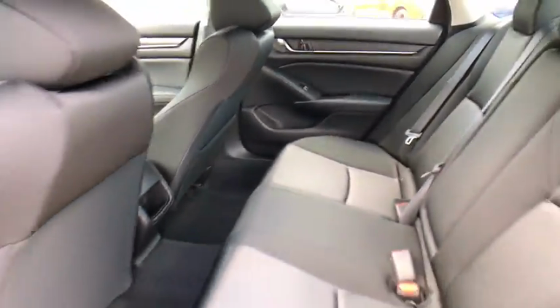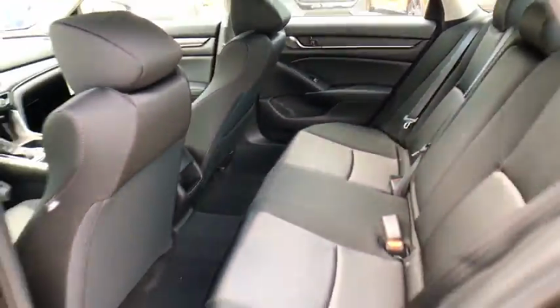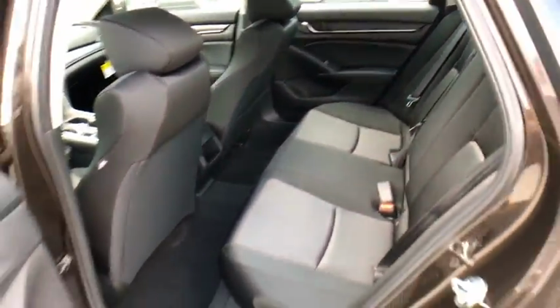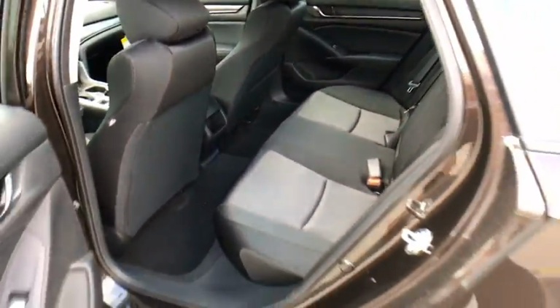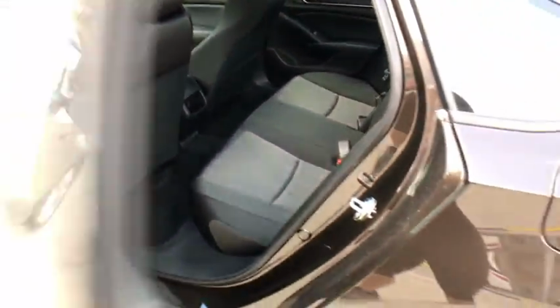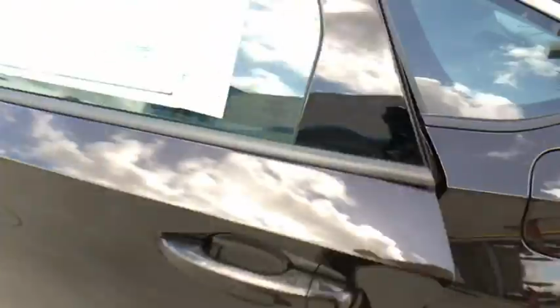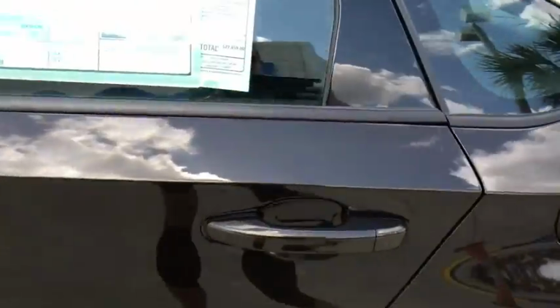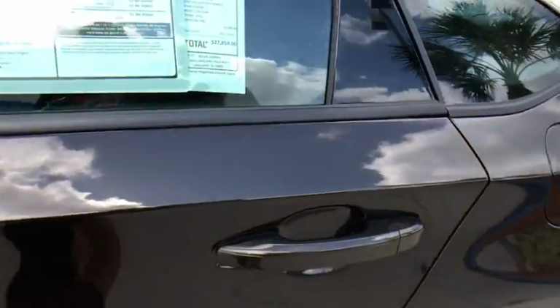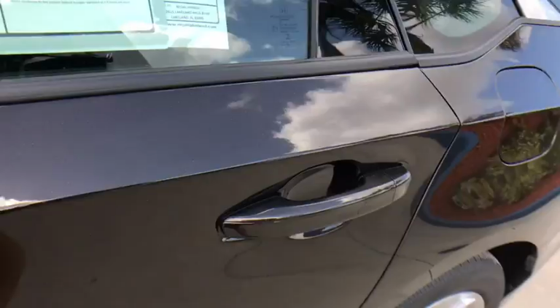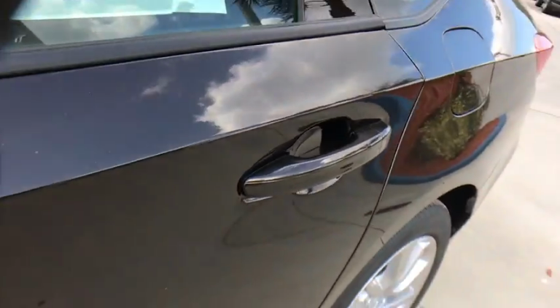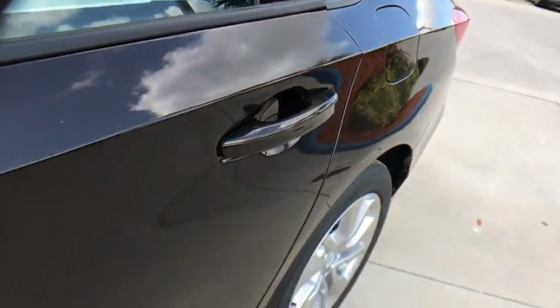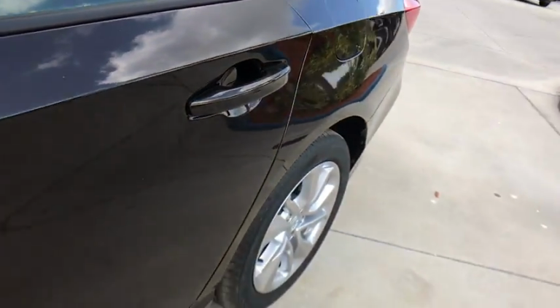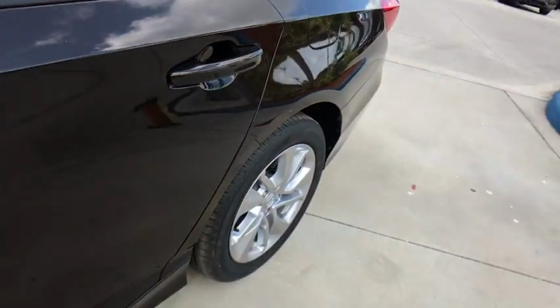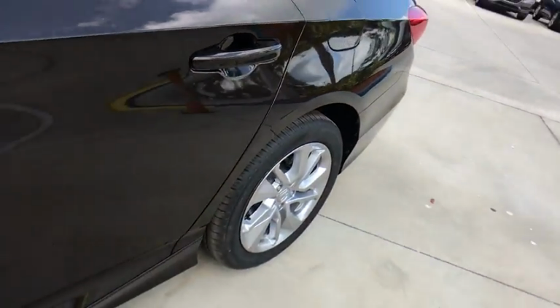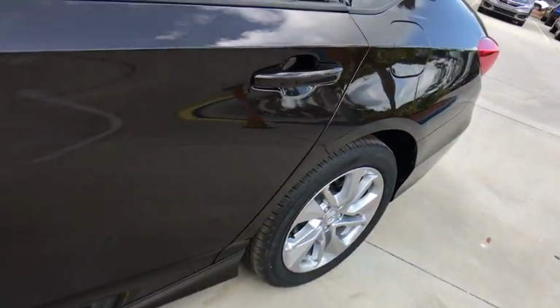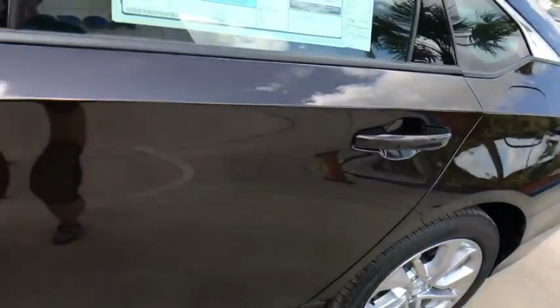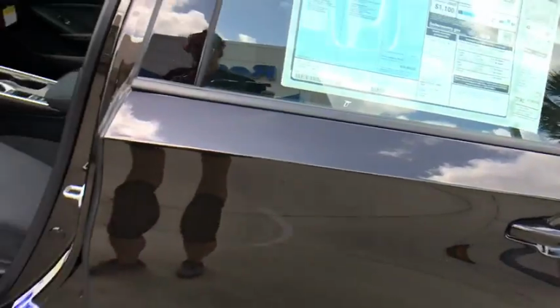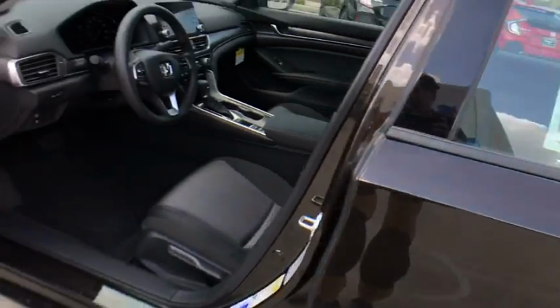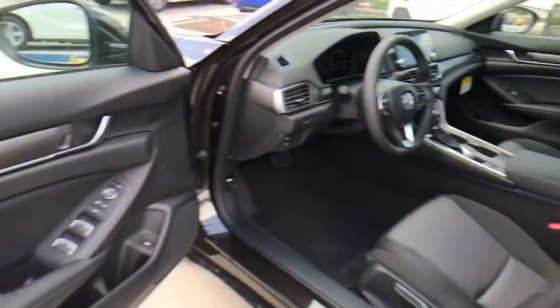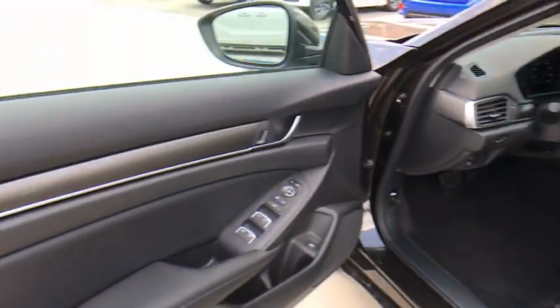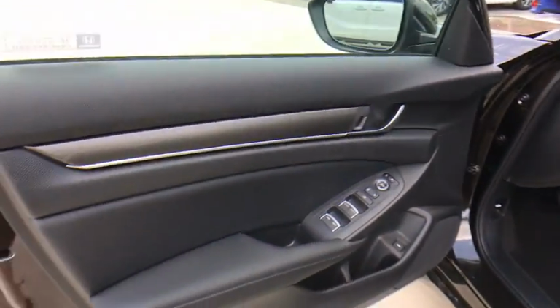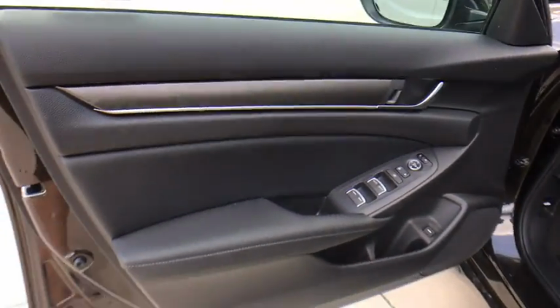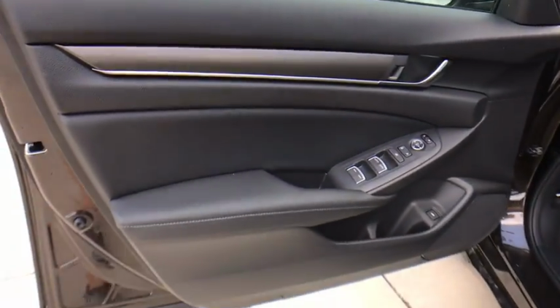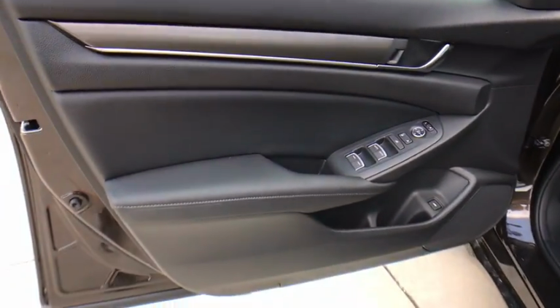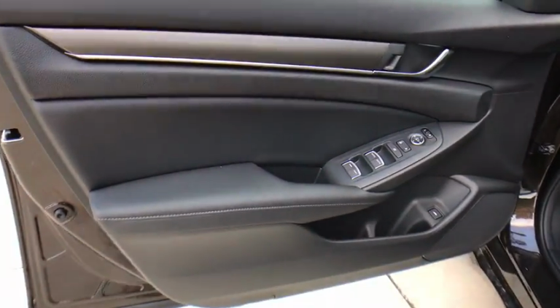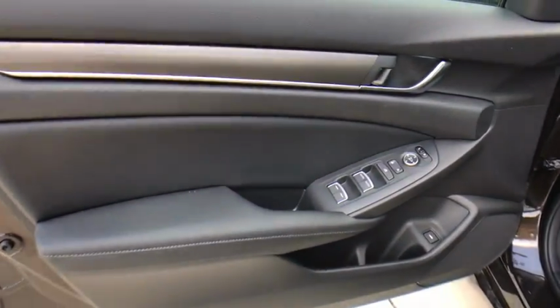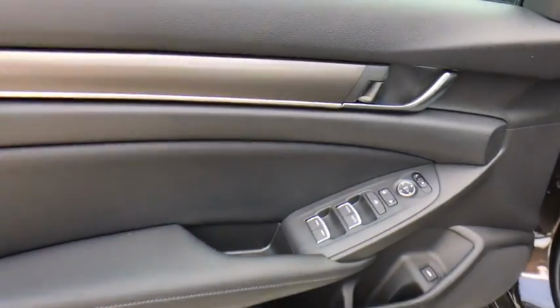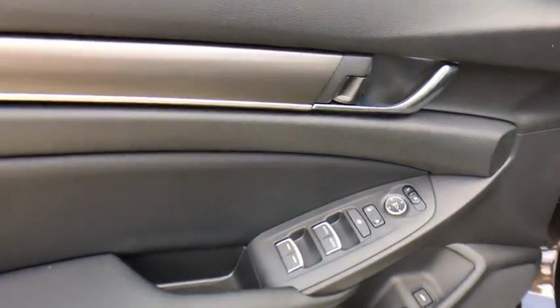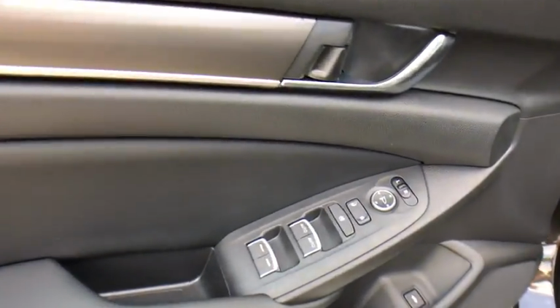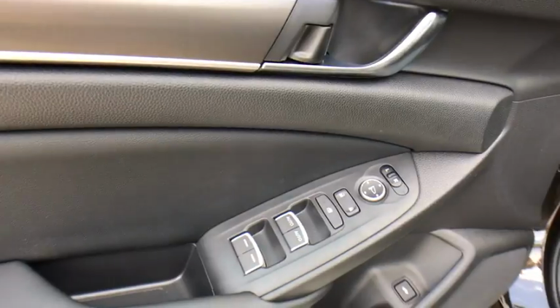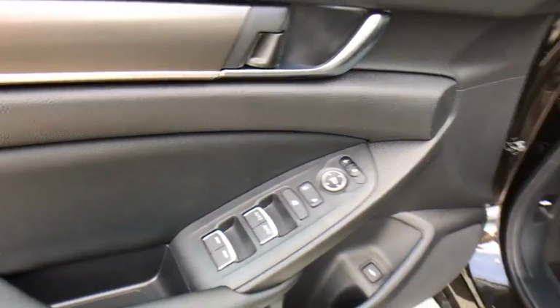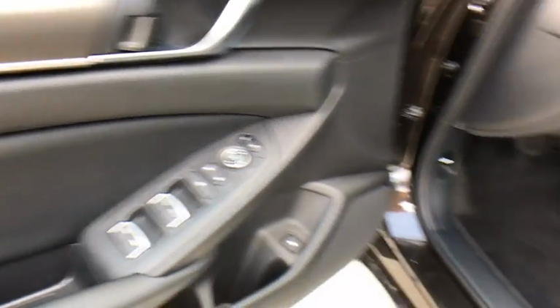Overhead console, driver vanity mirror, tilt steering wheel, cloth seat trim, front bucket seats. Your new ride is just a phone call away.